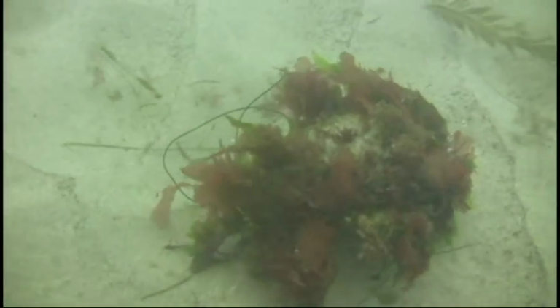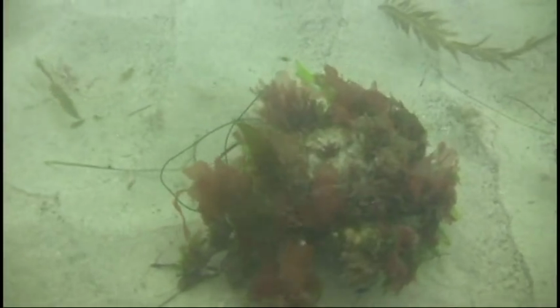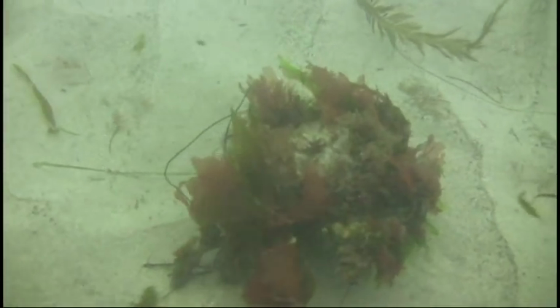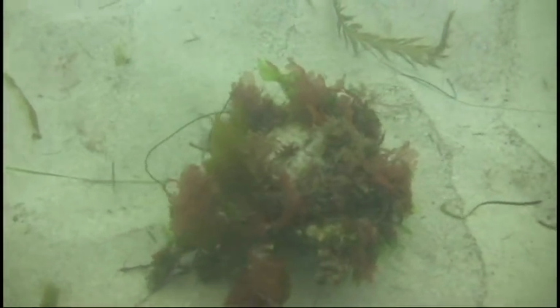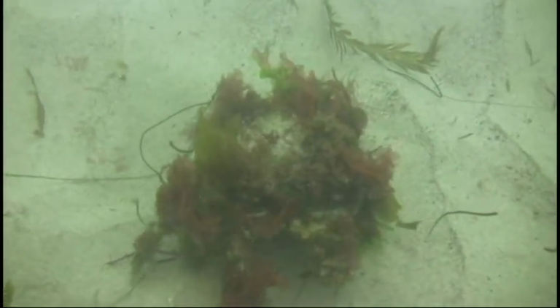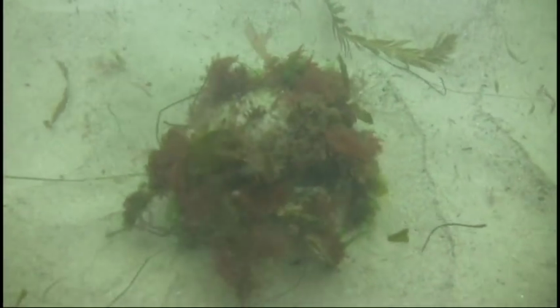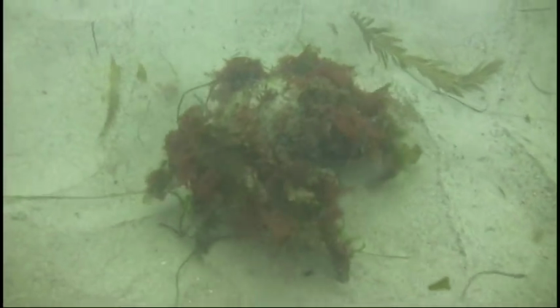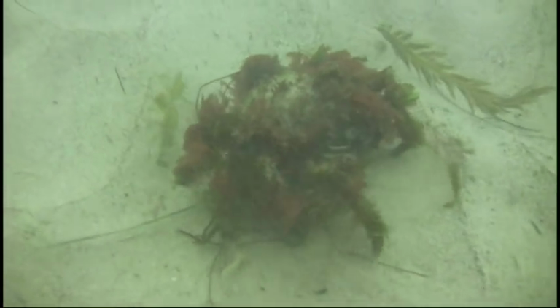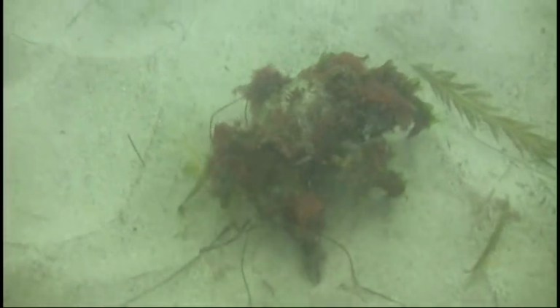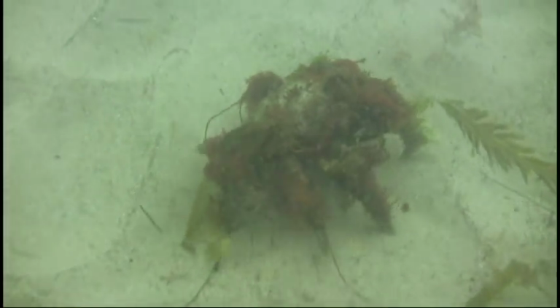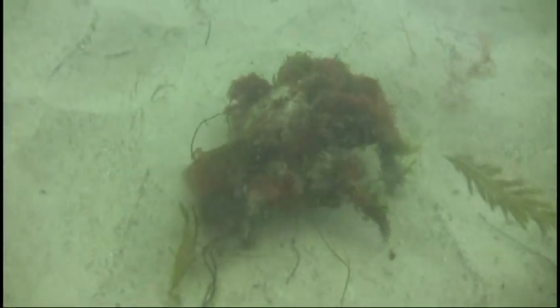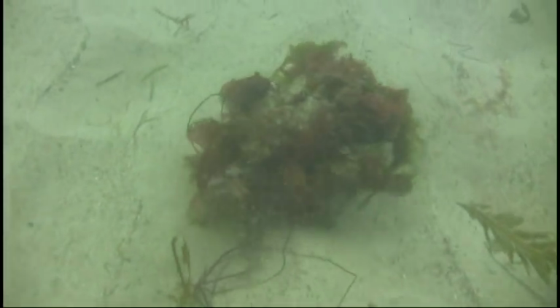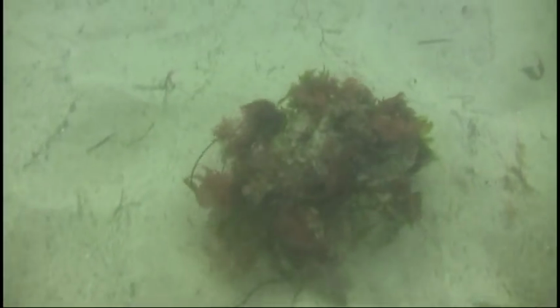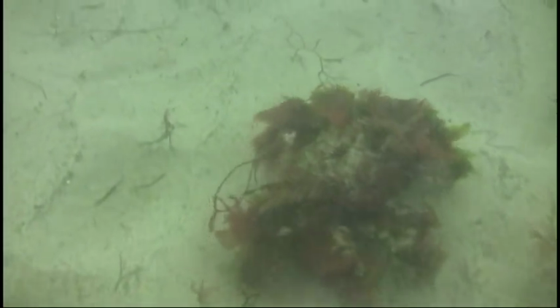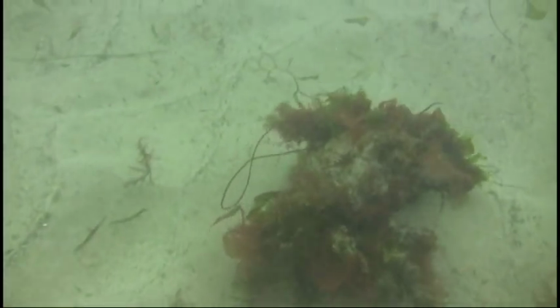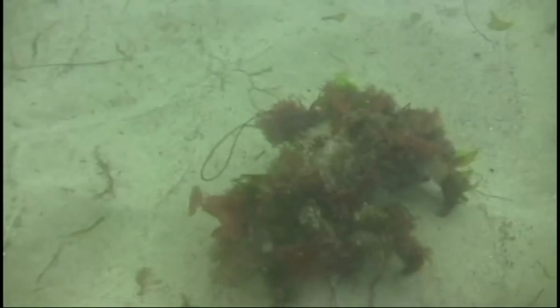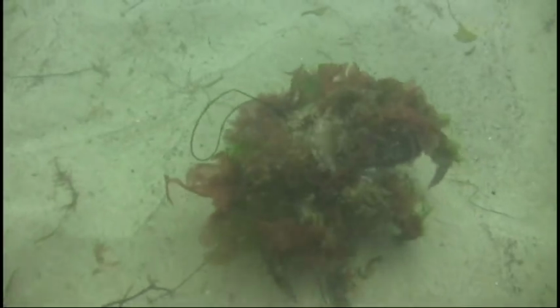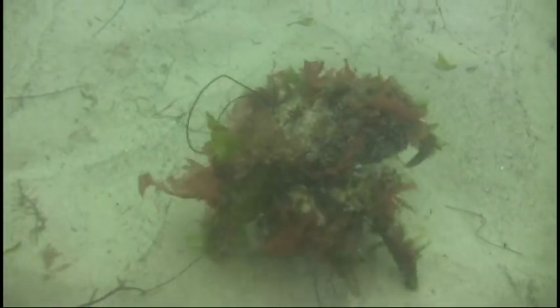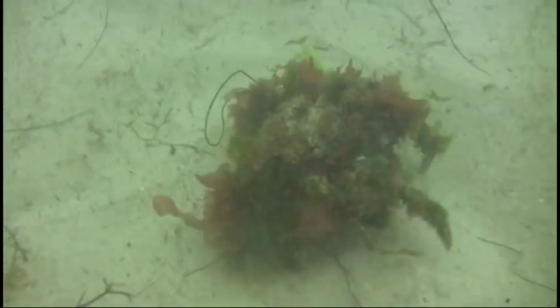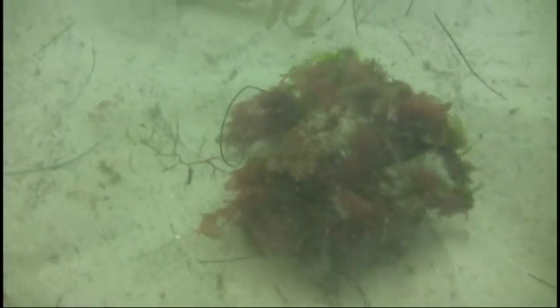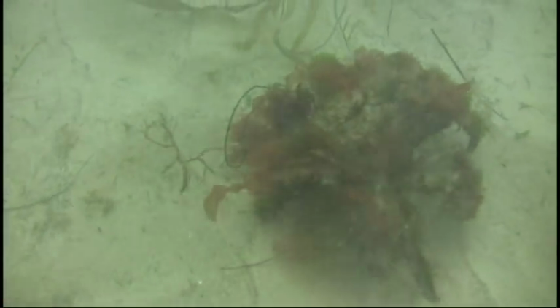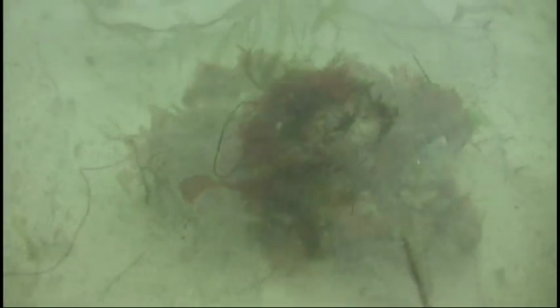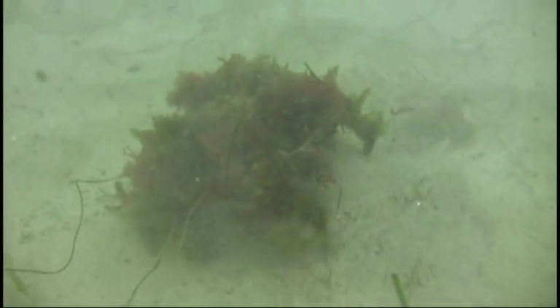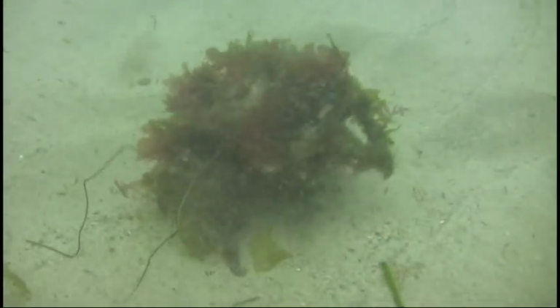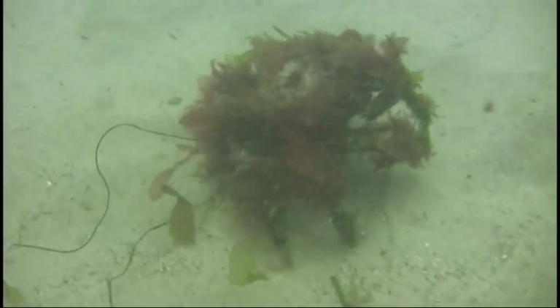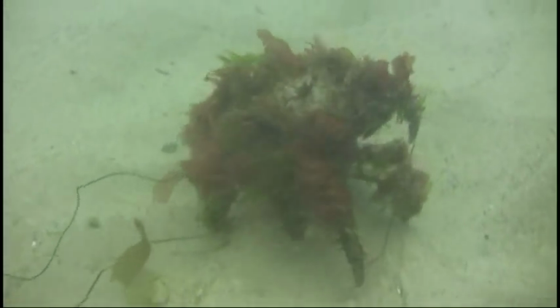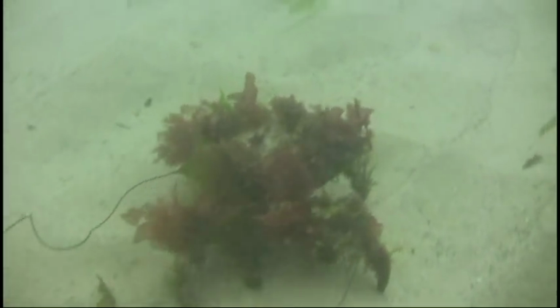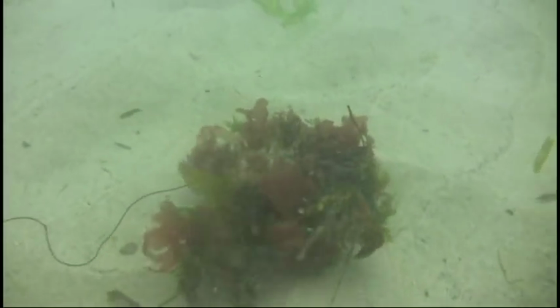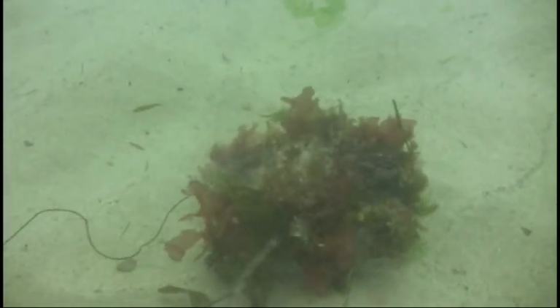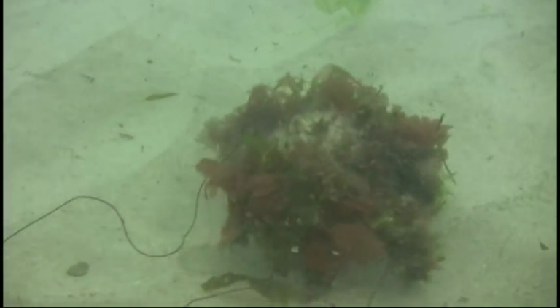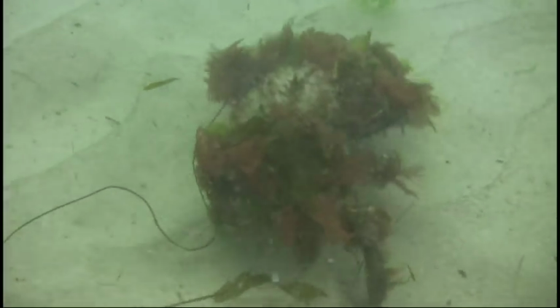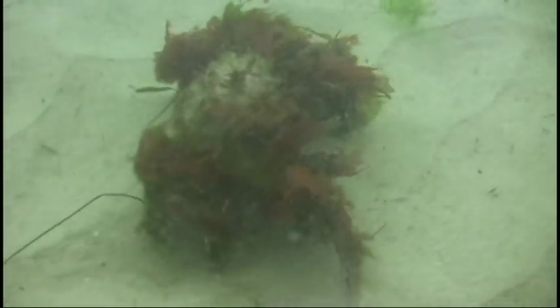When sheep crabs are young, they use bits of seaweed, kelp, and other things — as this one has — to disguise themselves. As you can see, it's a very effective disguise, and unless it's moving, it's hard to tell that it's alive.